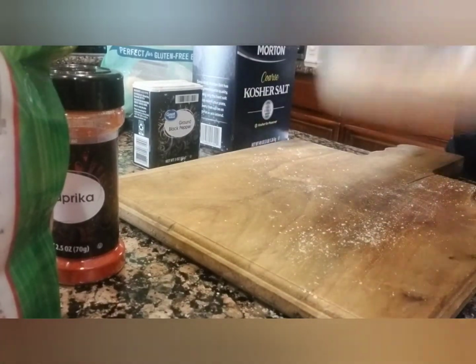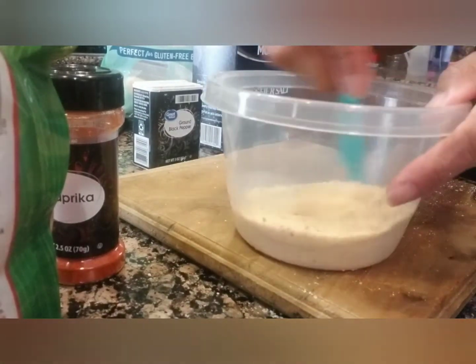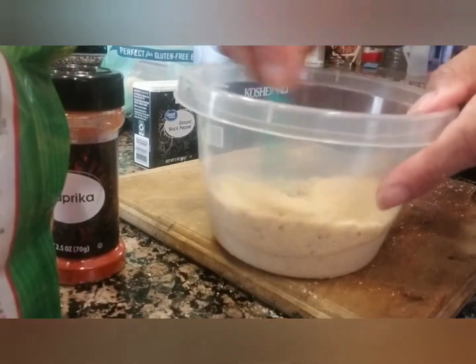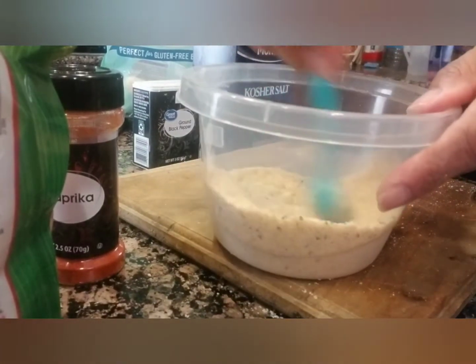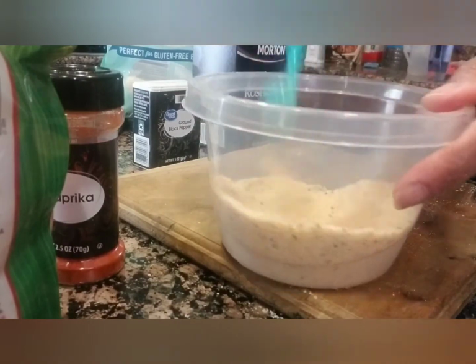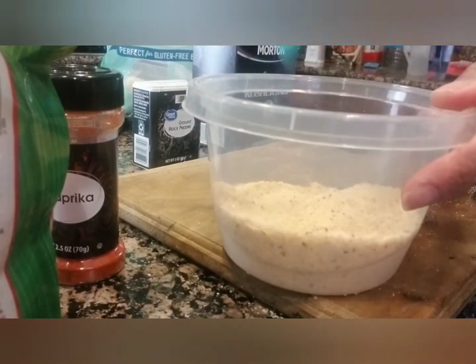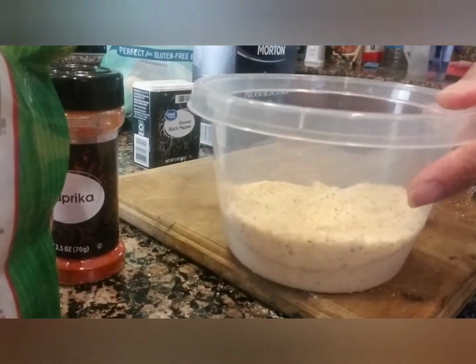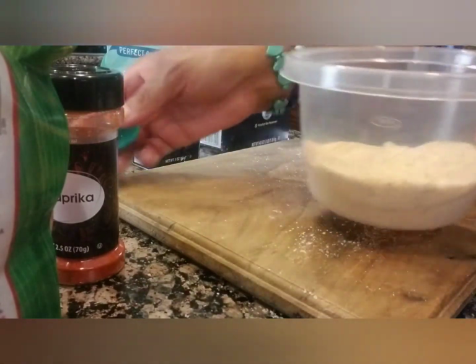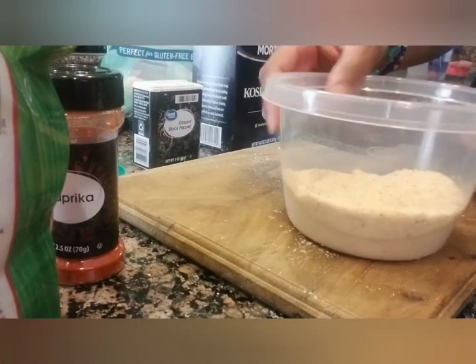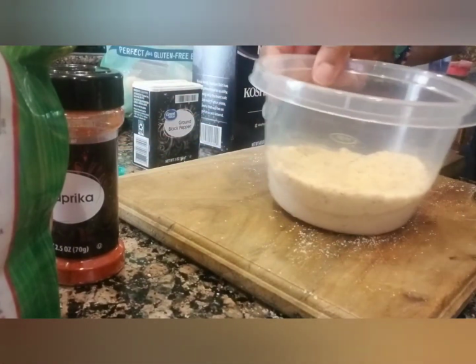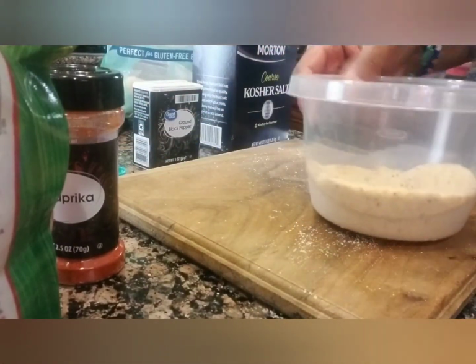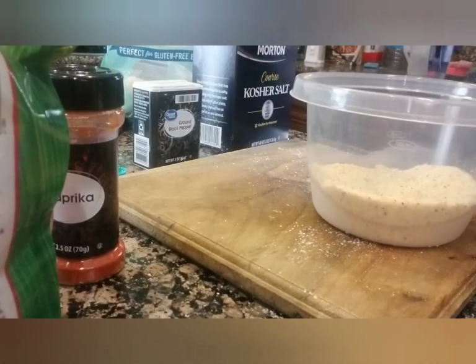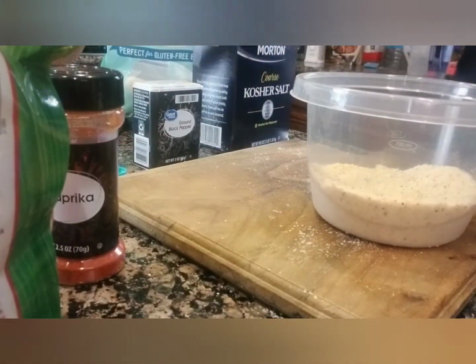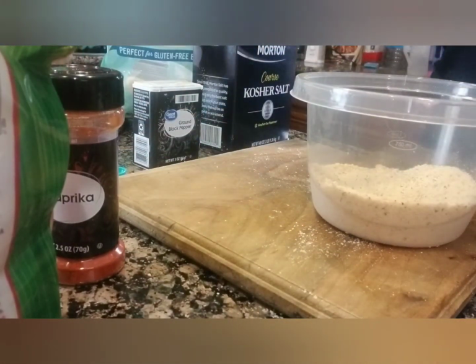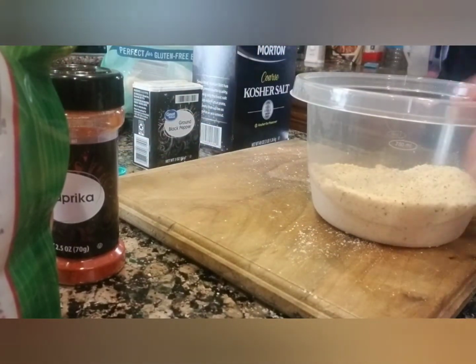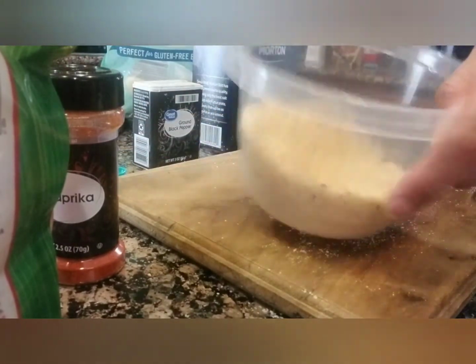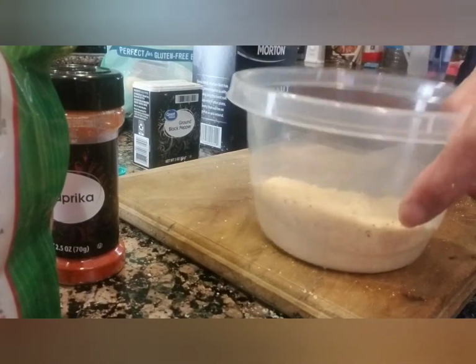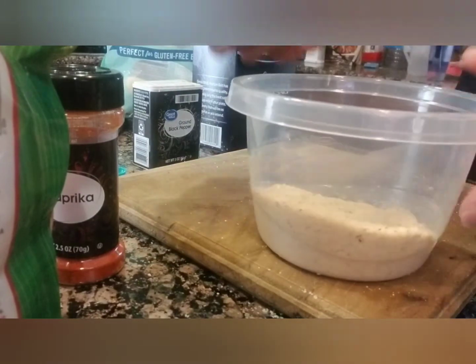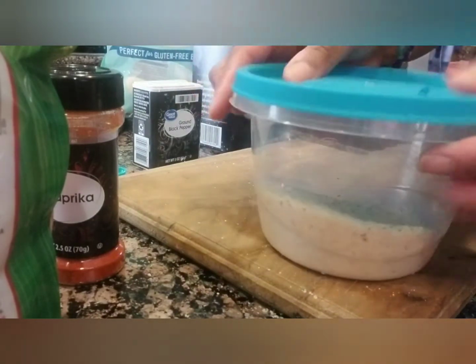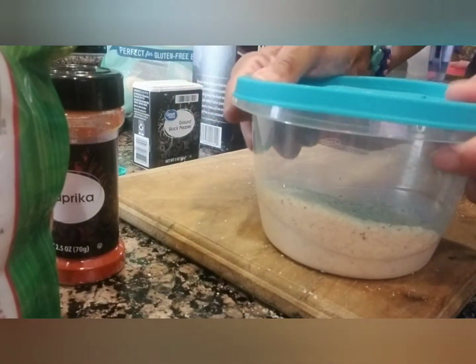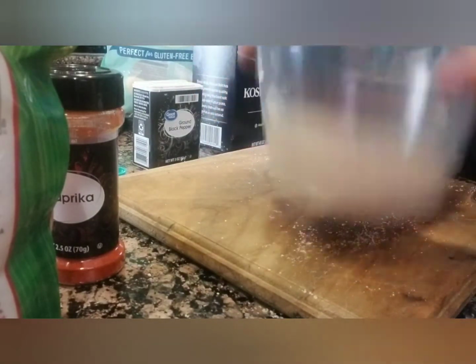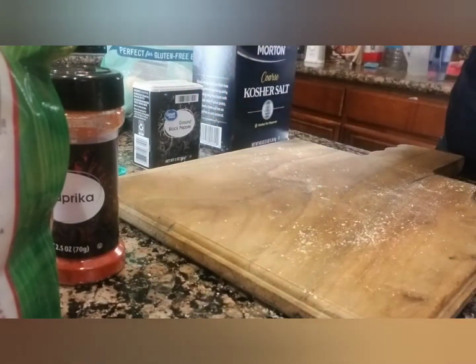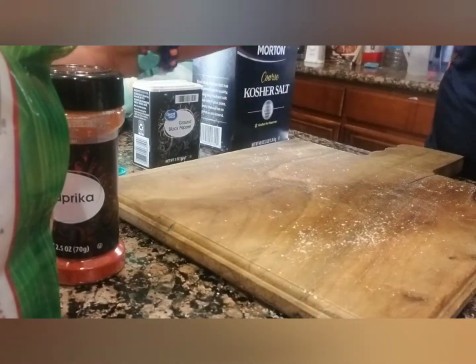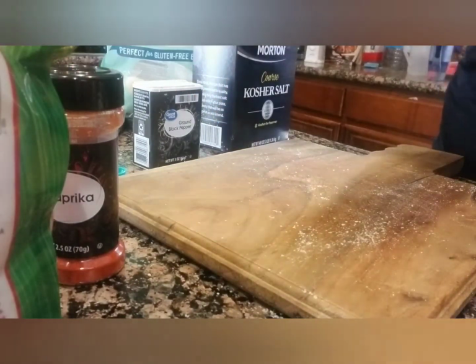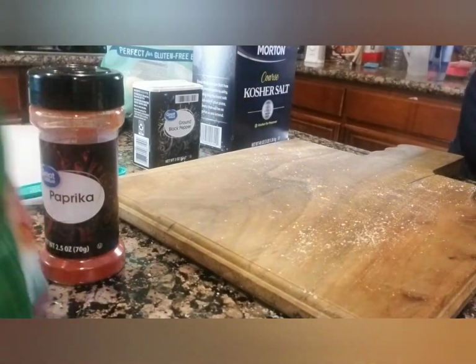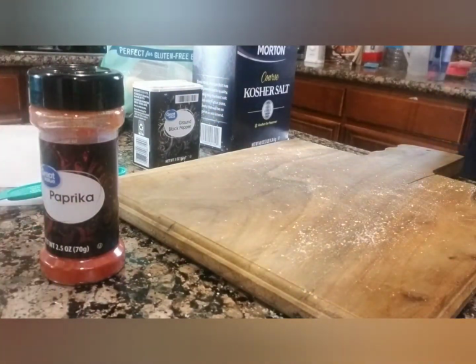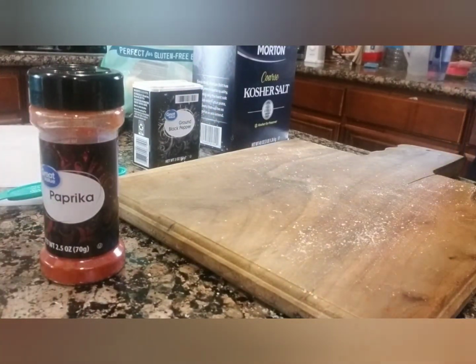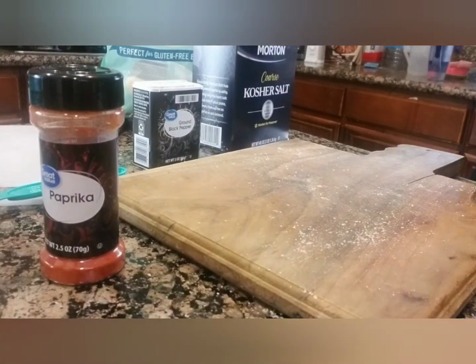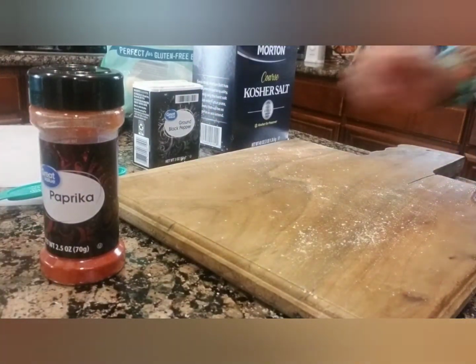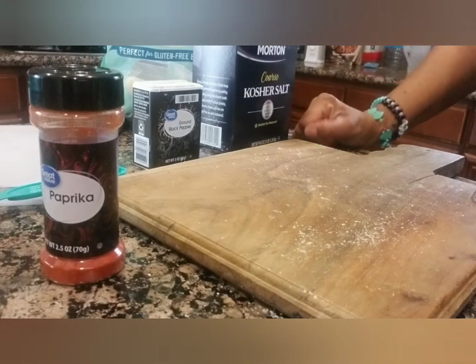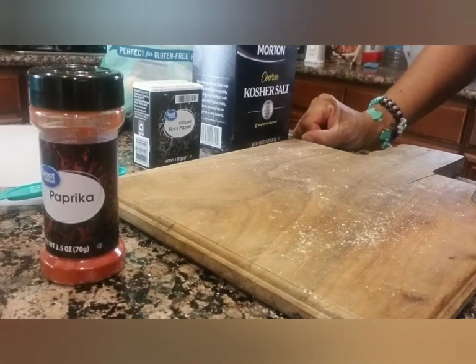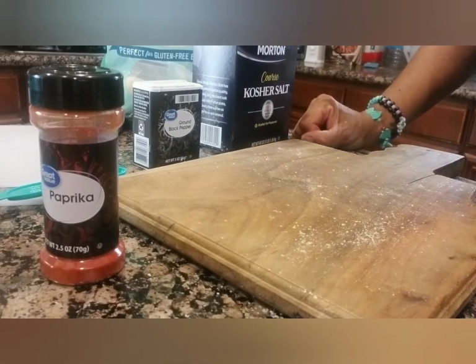It smells good too. In the wintertime we'll probably do it baked, but because it's so hot, I'm not thinking about it. We'll just do this. So this is a good substitute for the breadcrumbs. And then I'm going to go get the chicken.